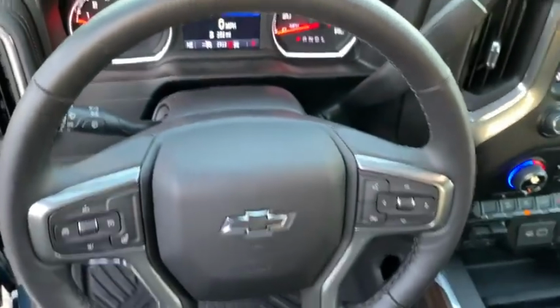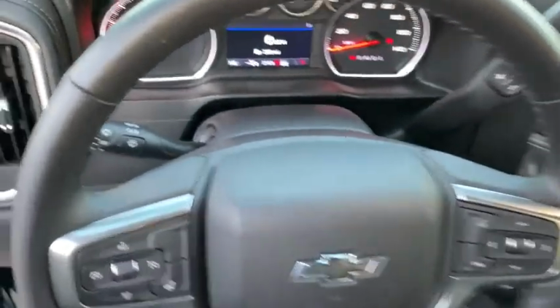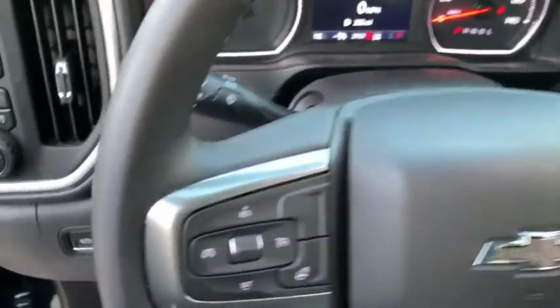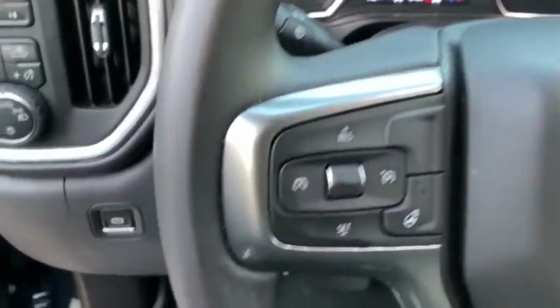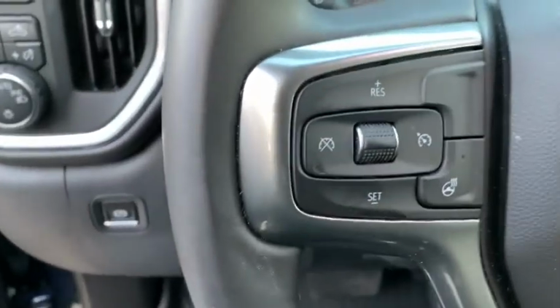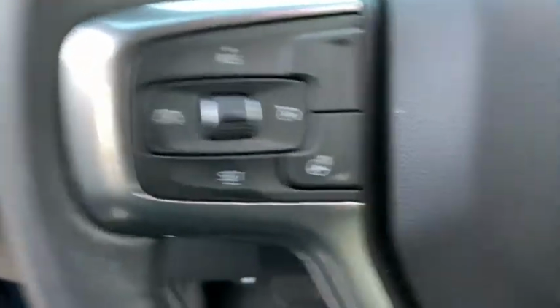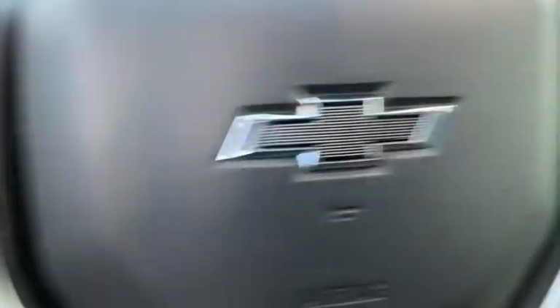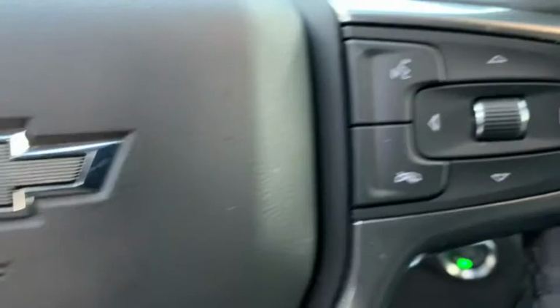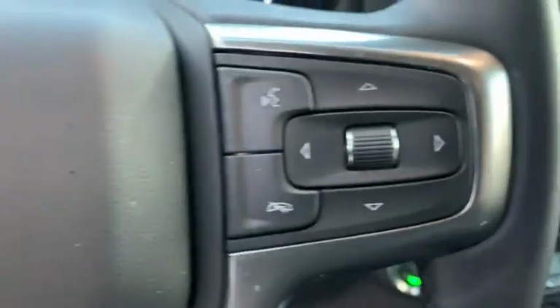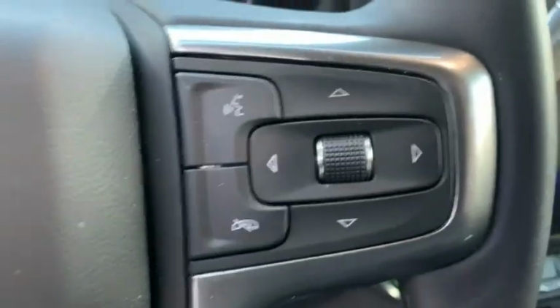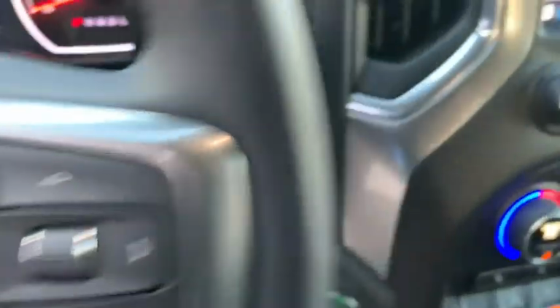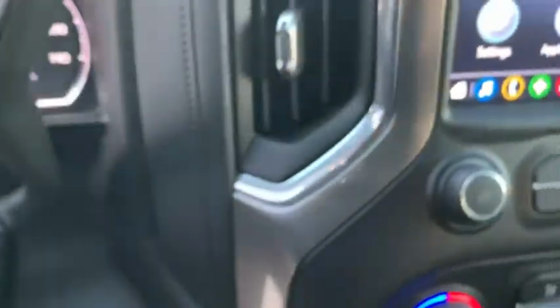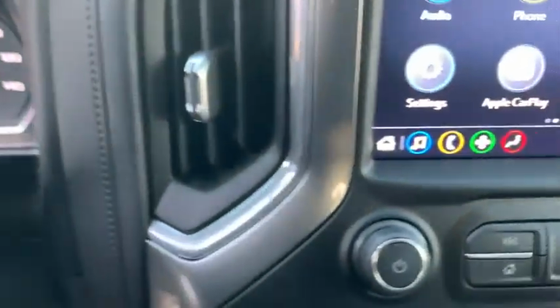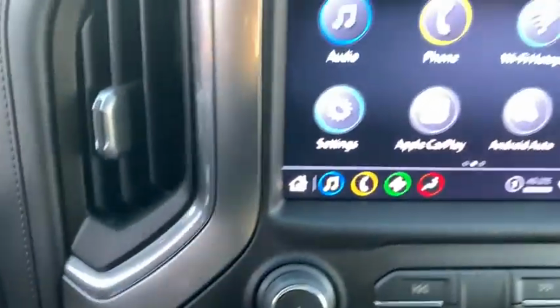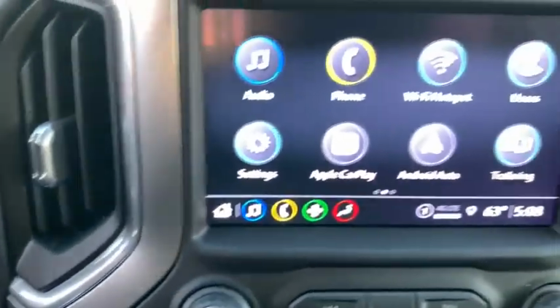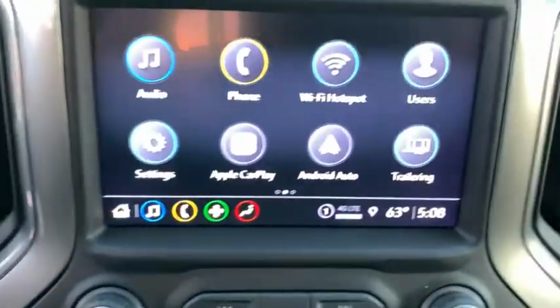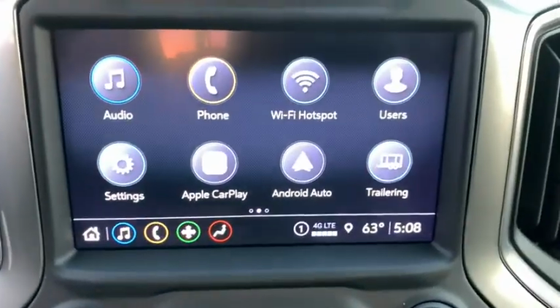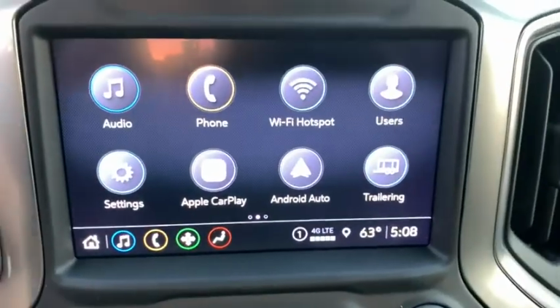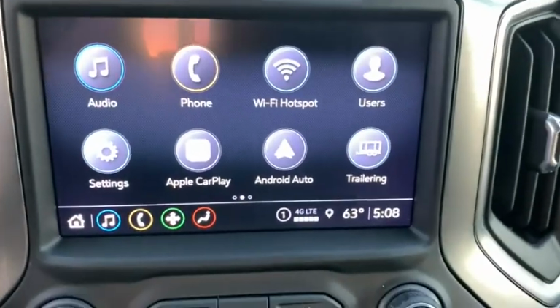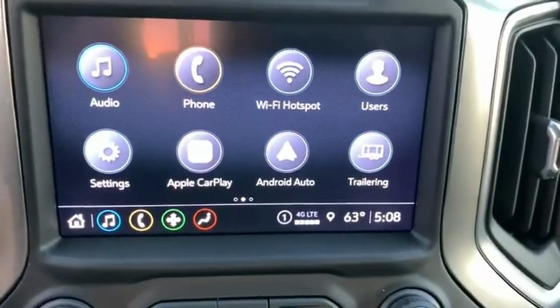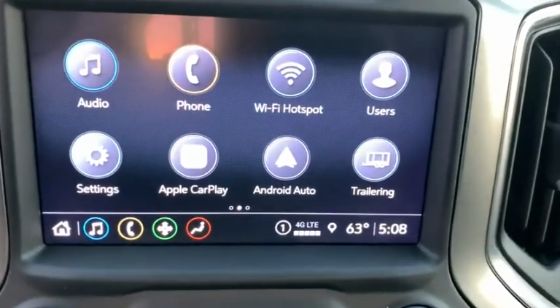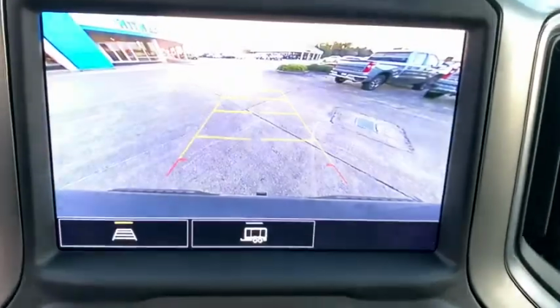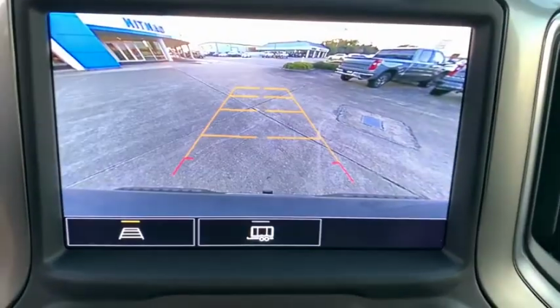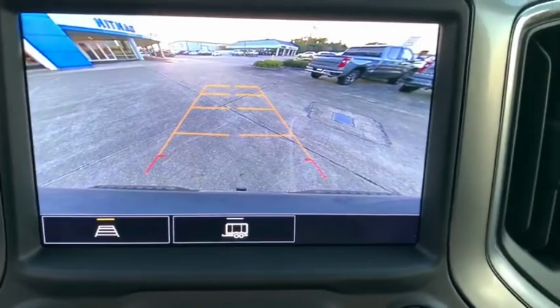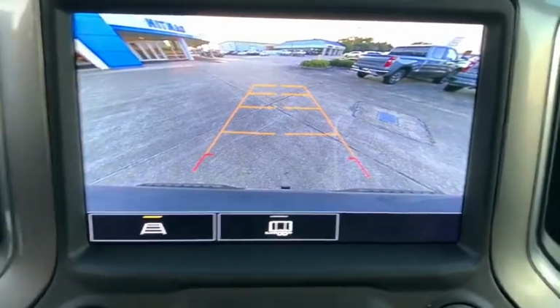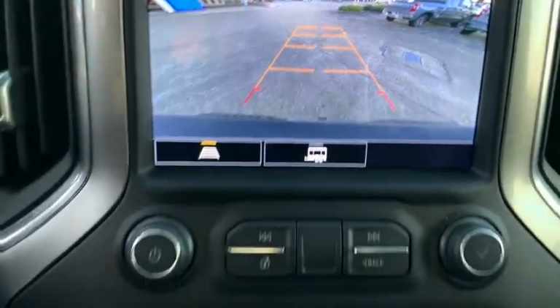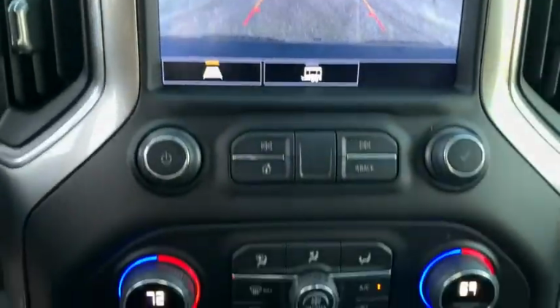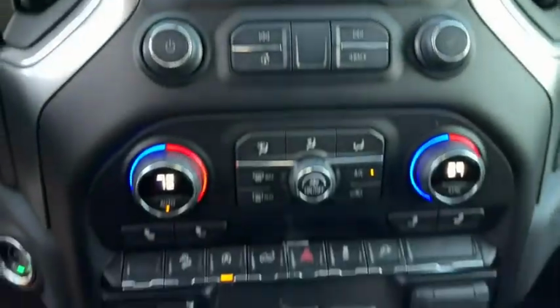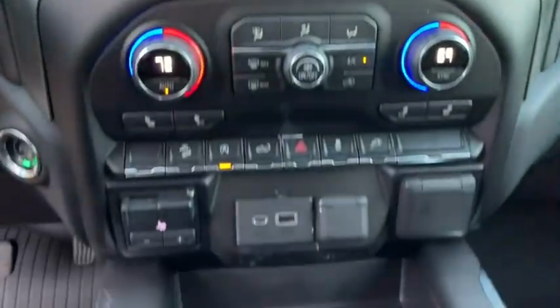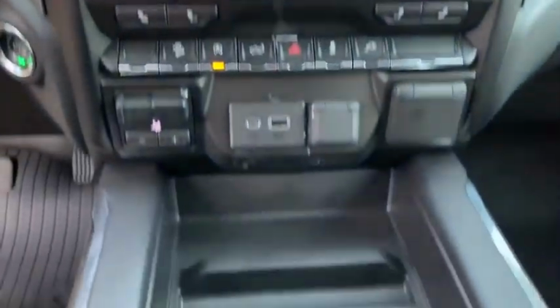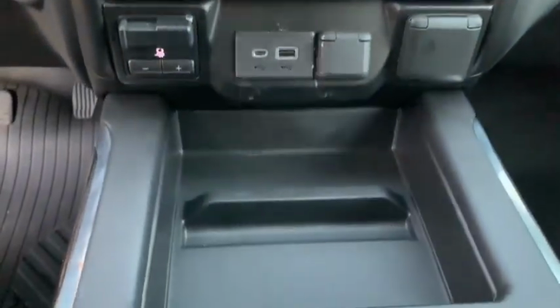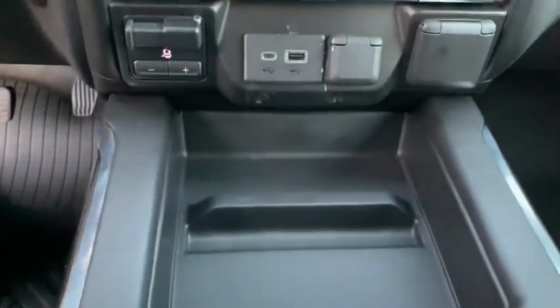Universal garage door opener, center armrest, power door locks, trip computer, electronic stability control, rear window defroster, heated steering wheel, heated front seats, power windows, fog lights.